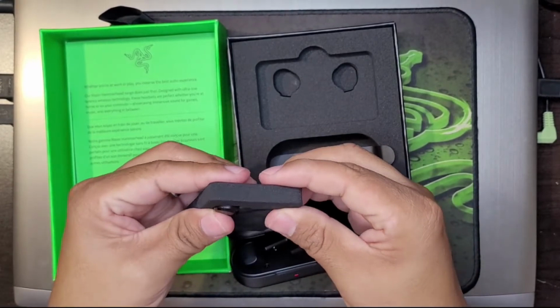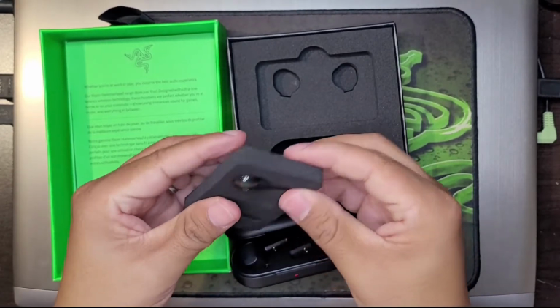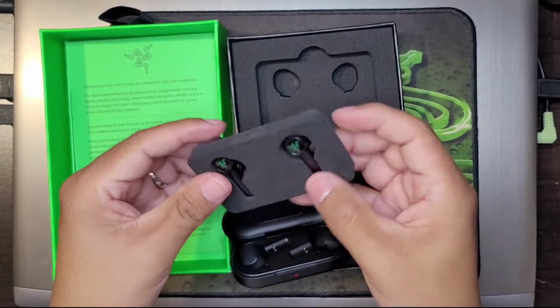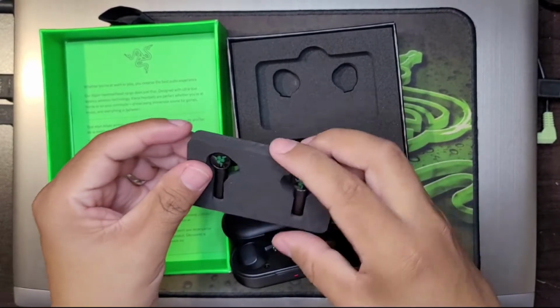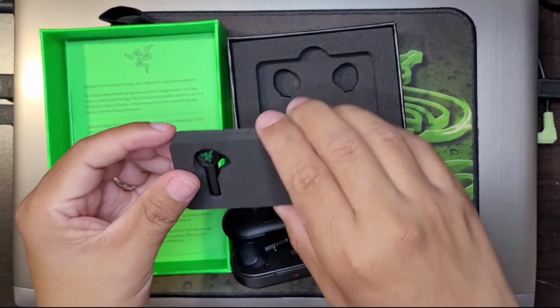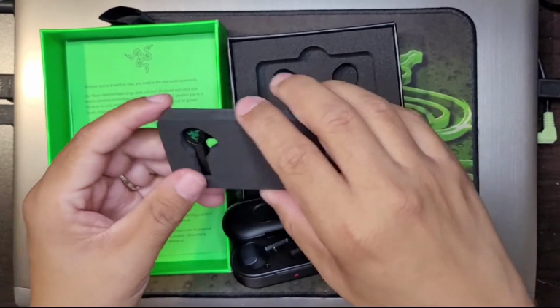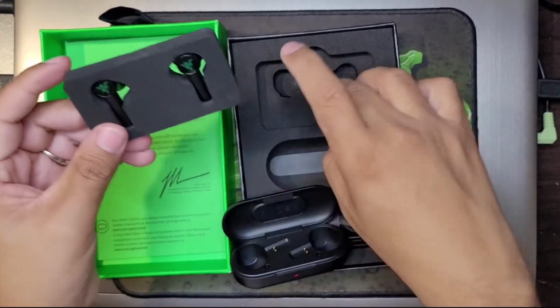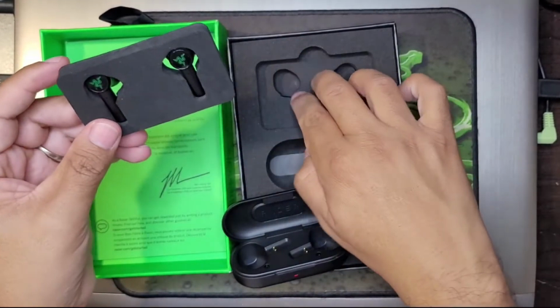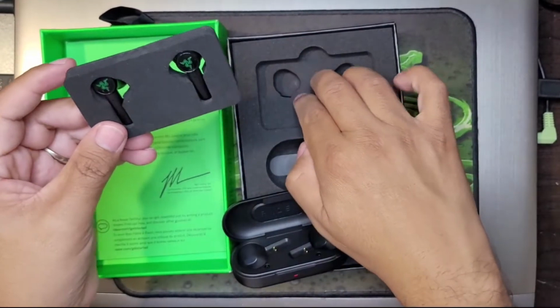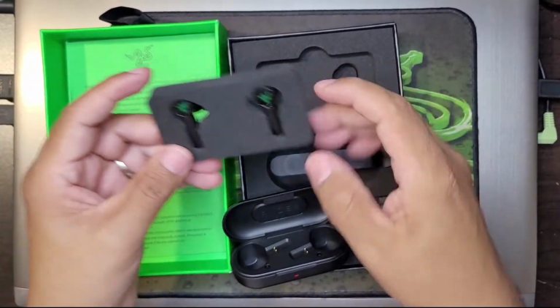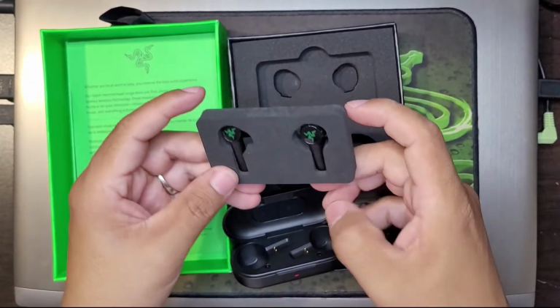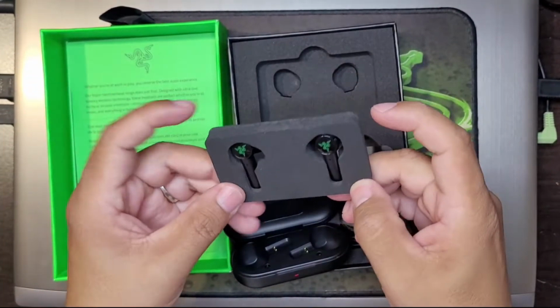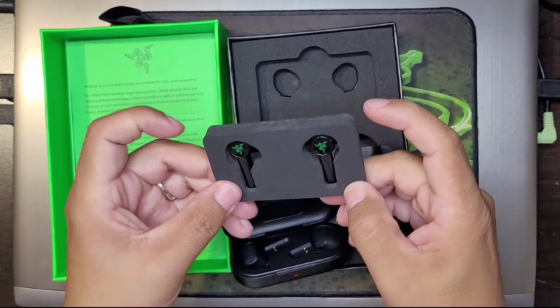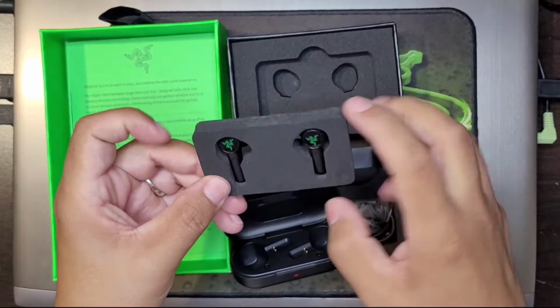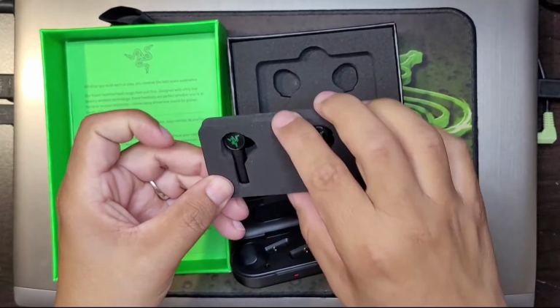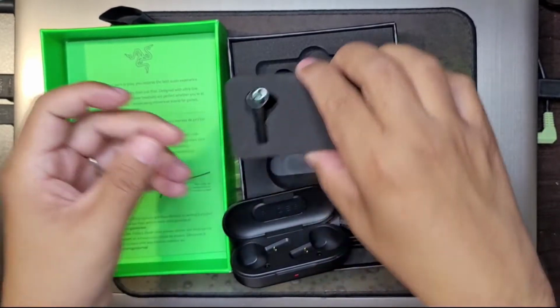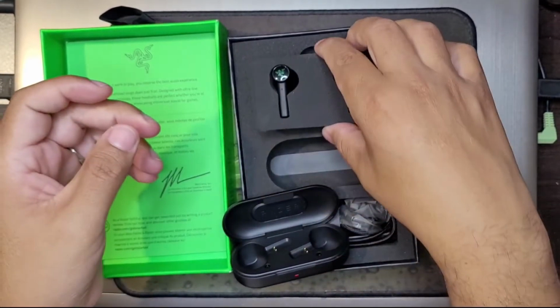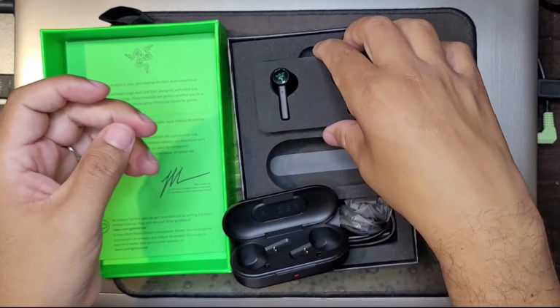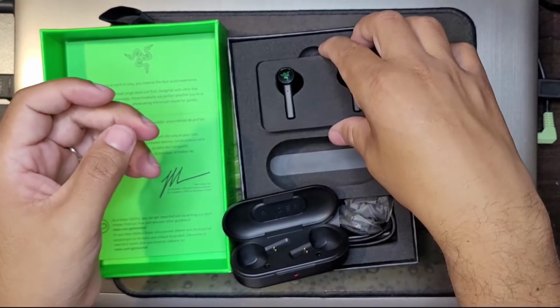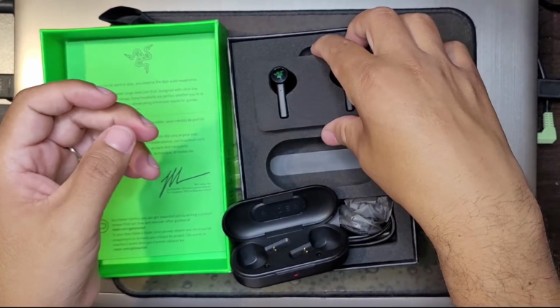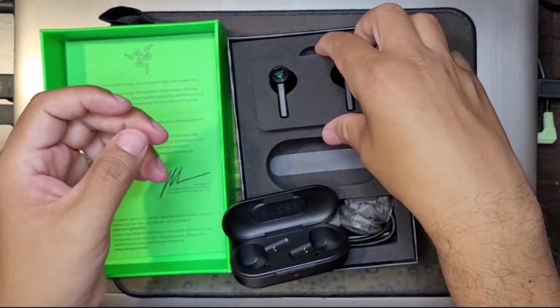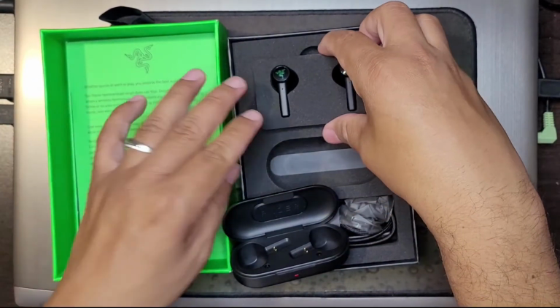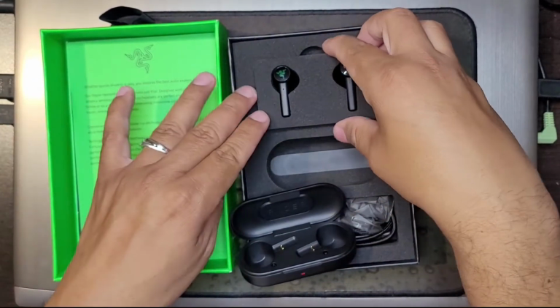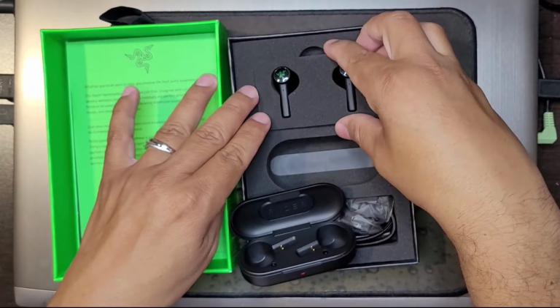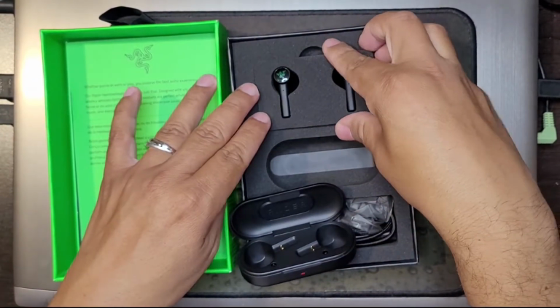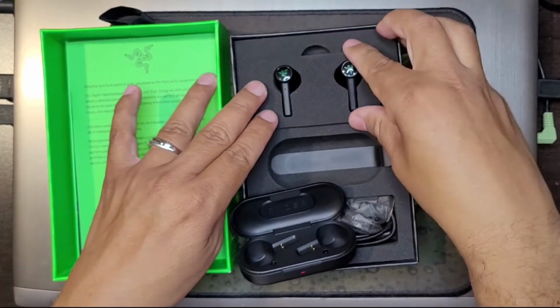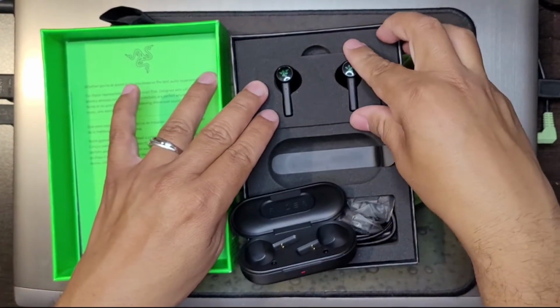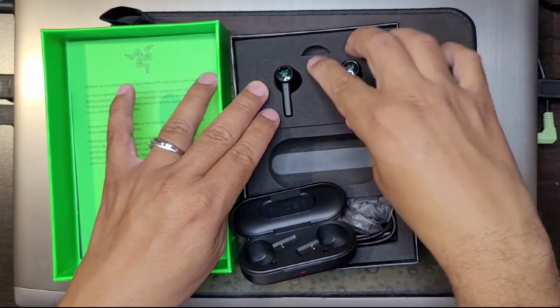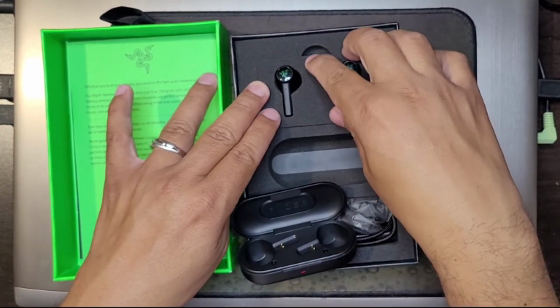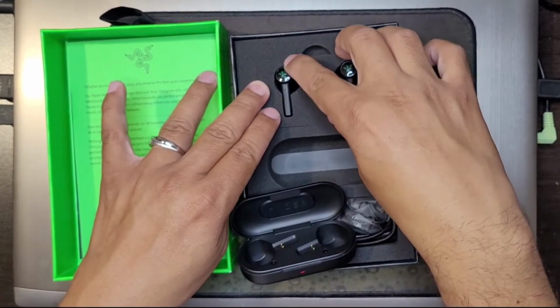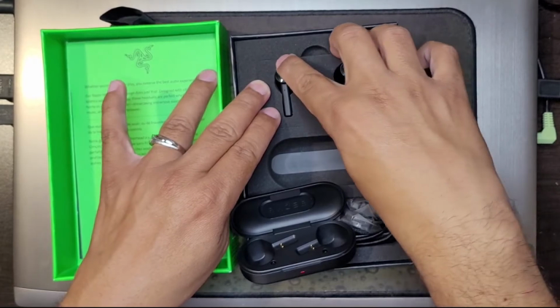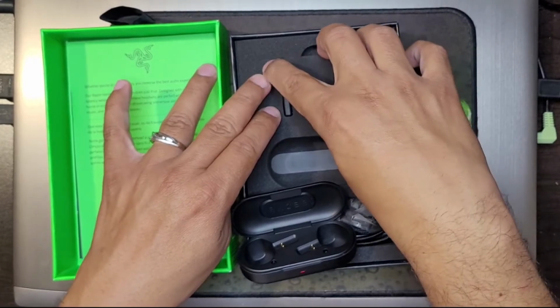Going to put that back so I don't lose it. I like how it goes — it comes in this foam so they're not just in some piece of plastic that you've got to dig out. You can bring out the whole piece of foam.